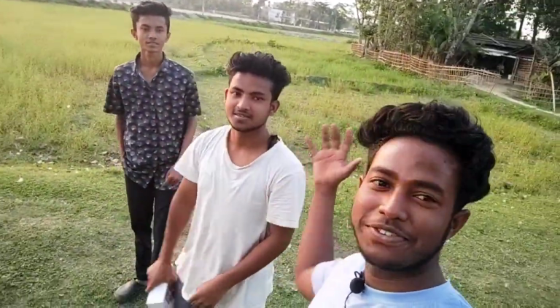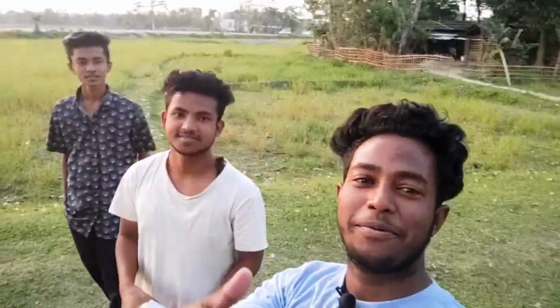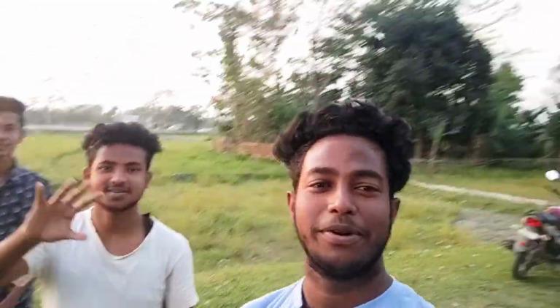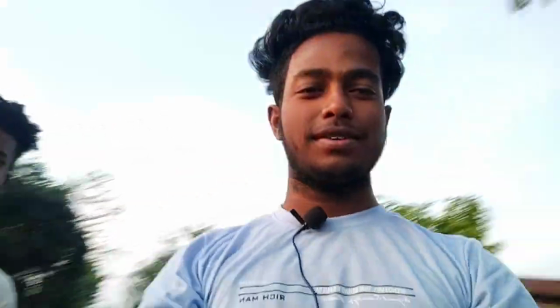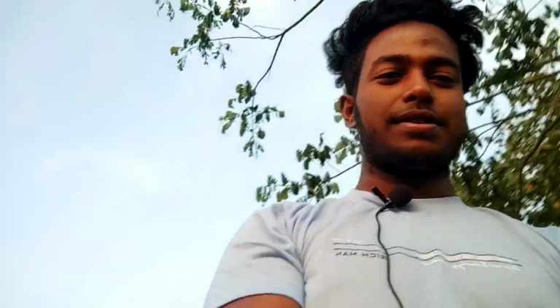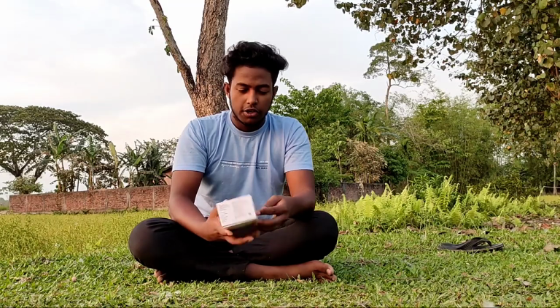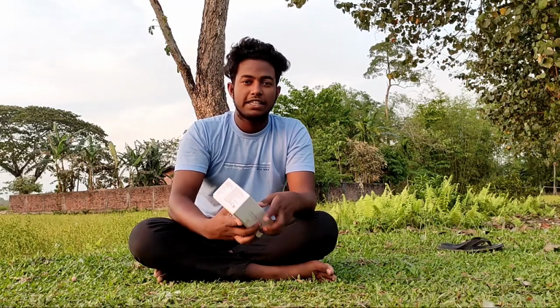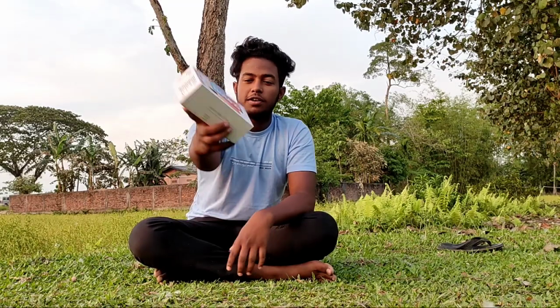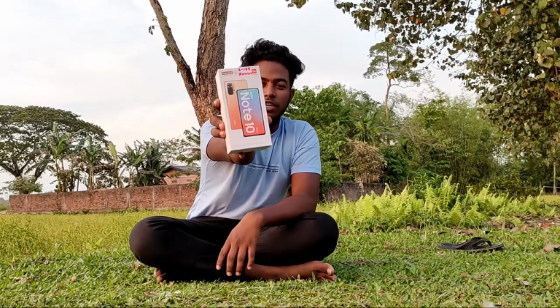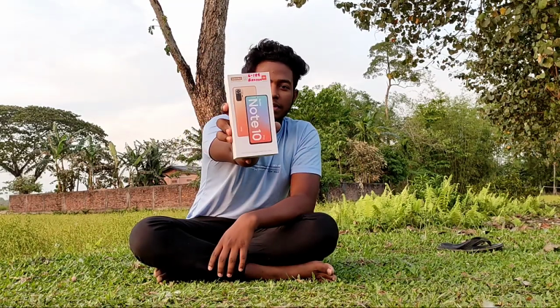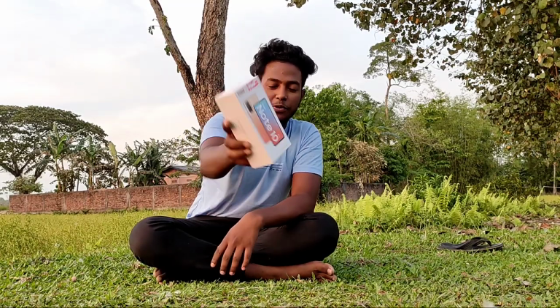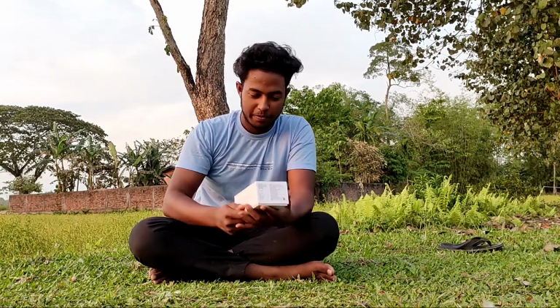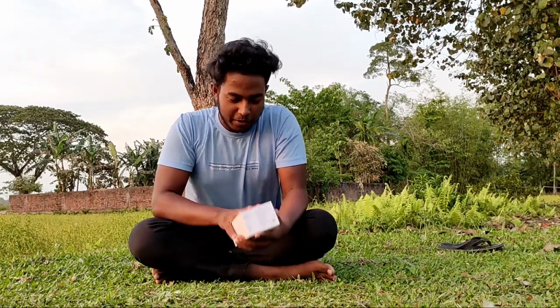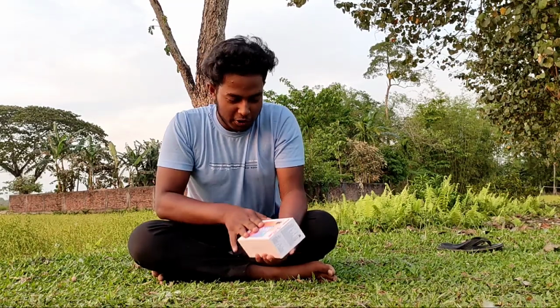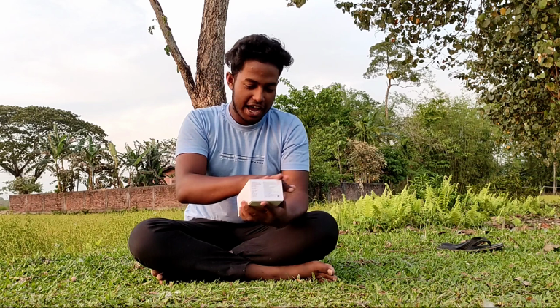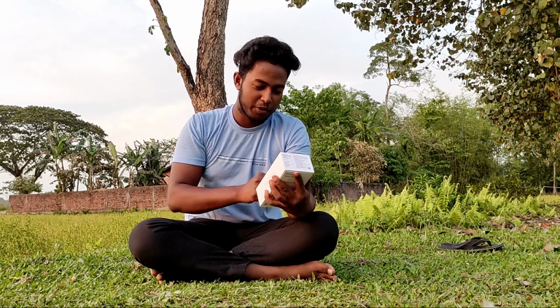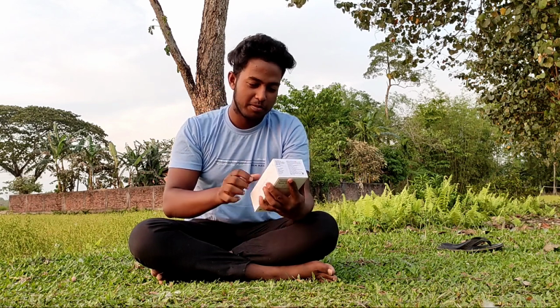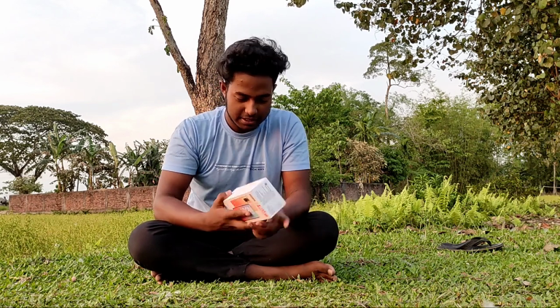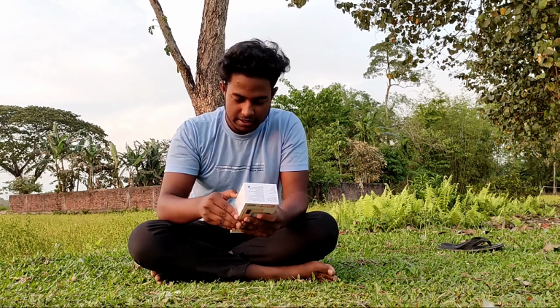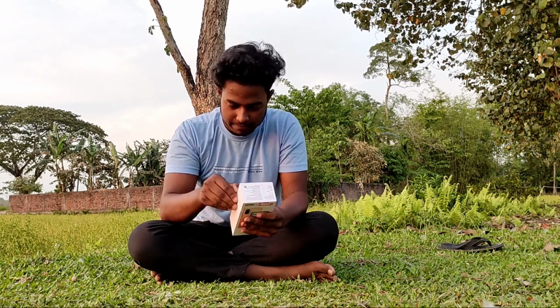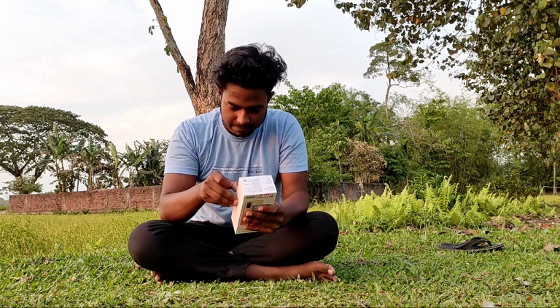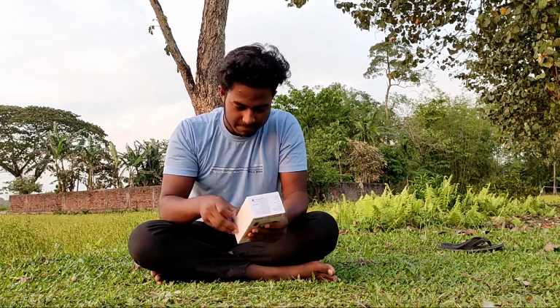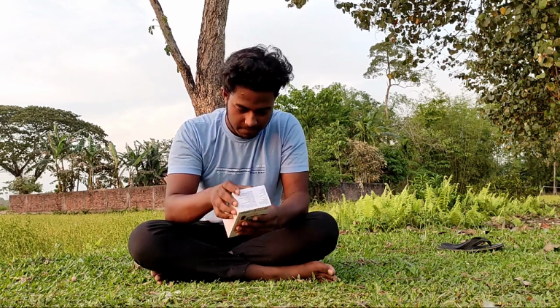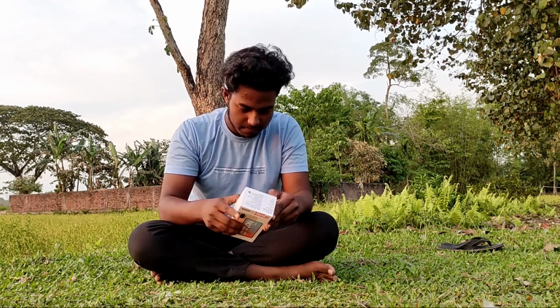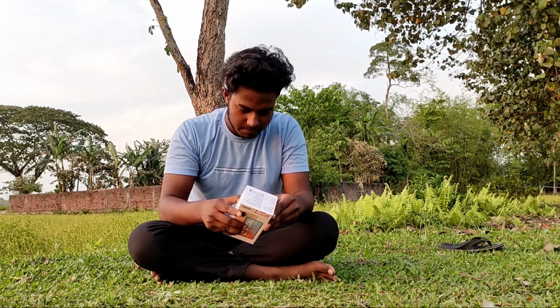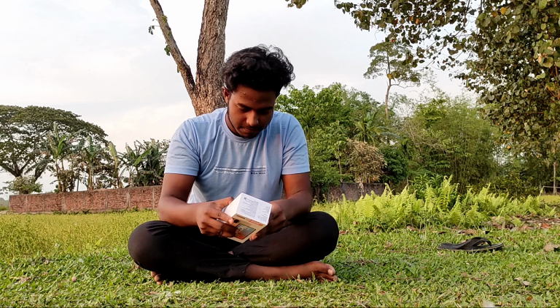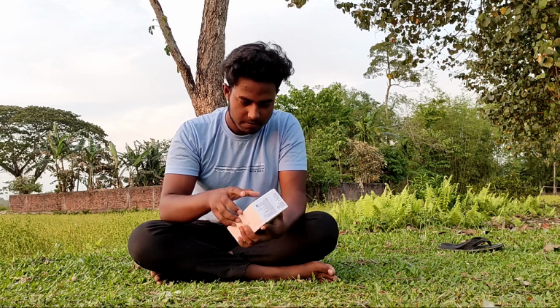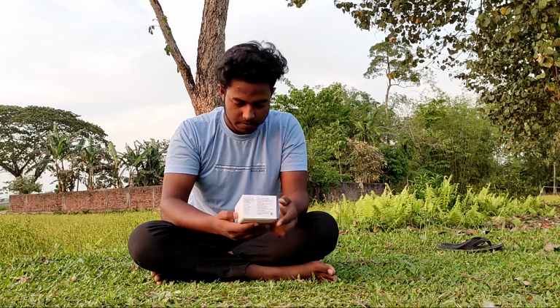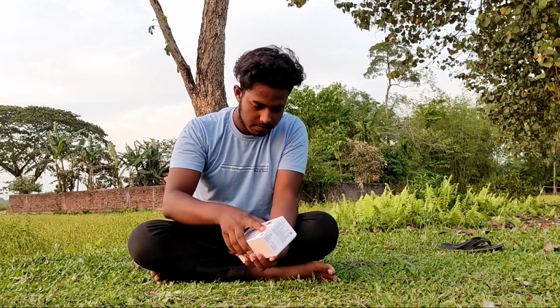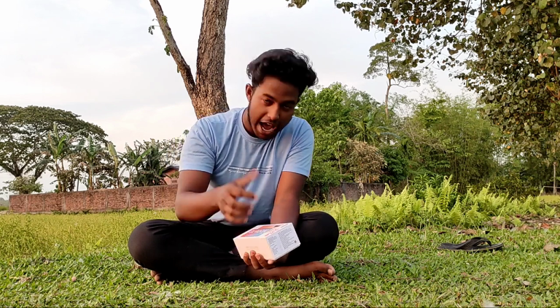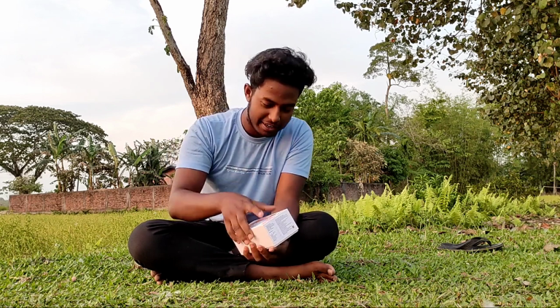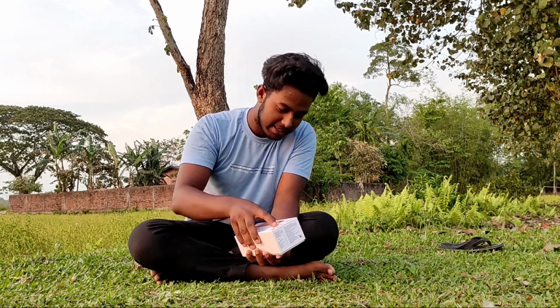Subscribe to my channel. Hey guys, my name is Mi Store and I'm going to unbox my own mobile phone. How many people are going to unlock my own movies? This is a fence.